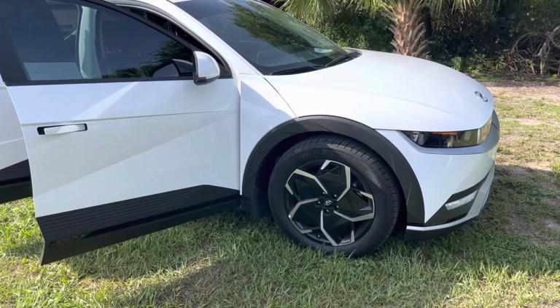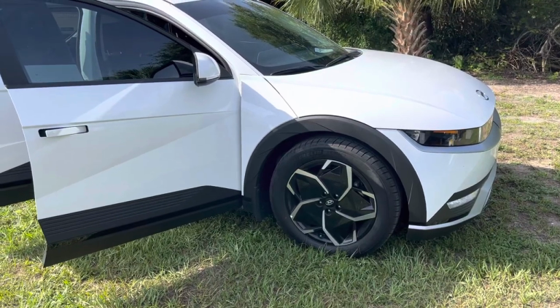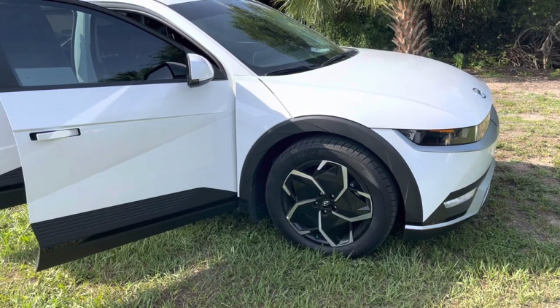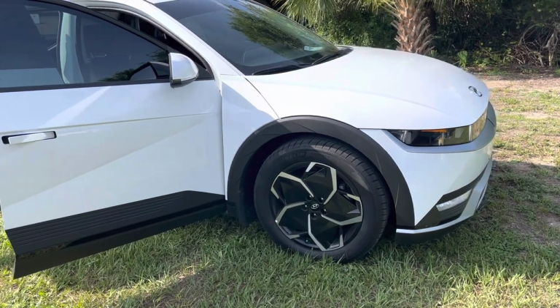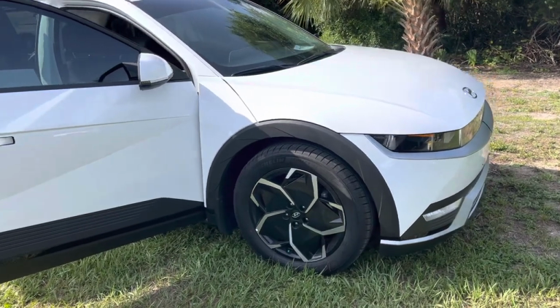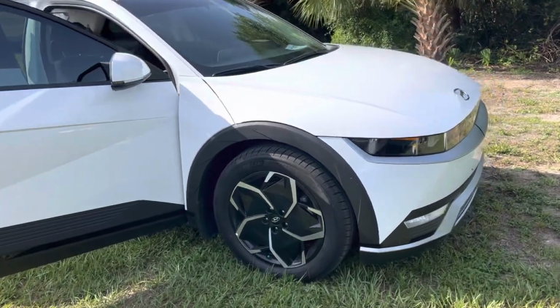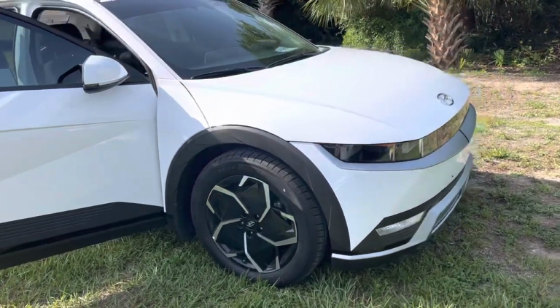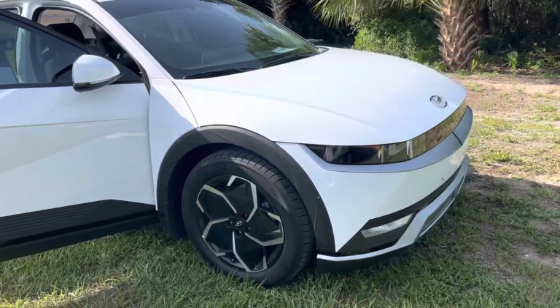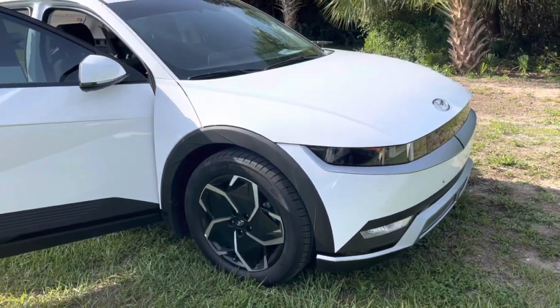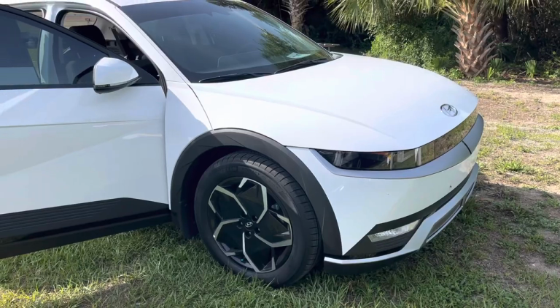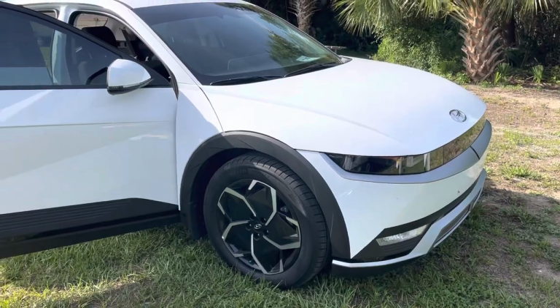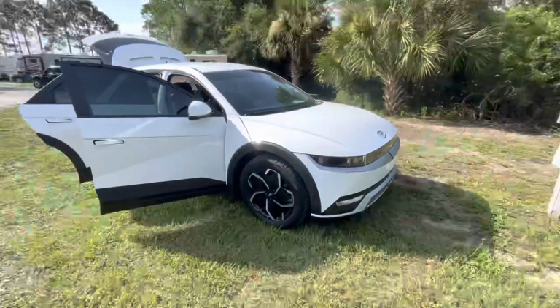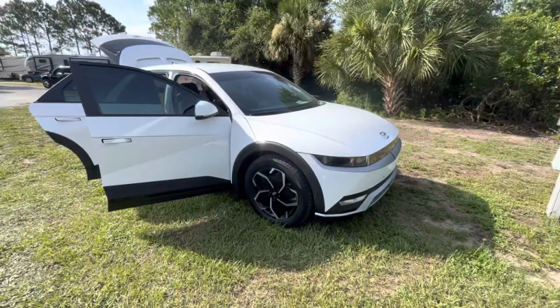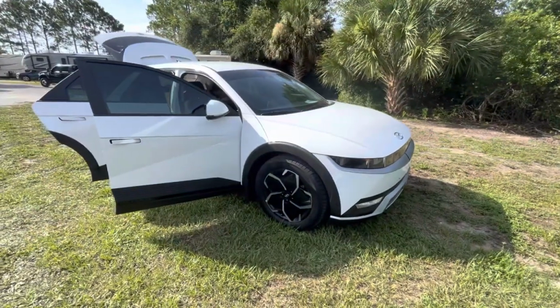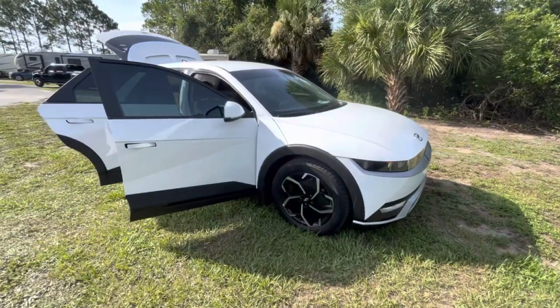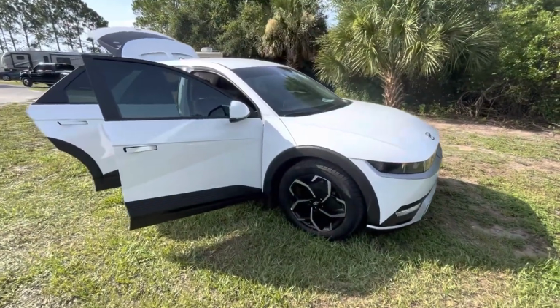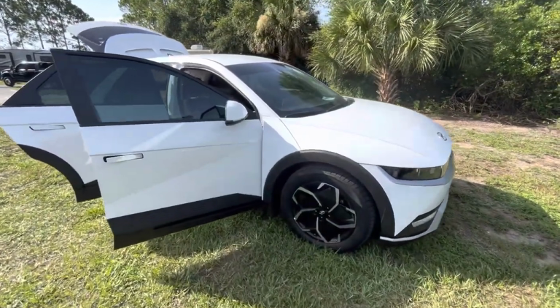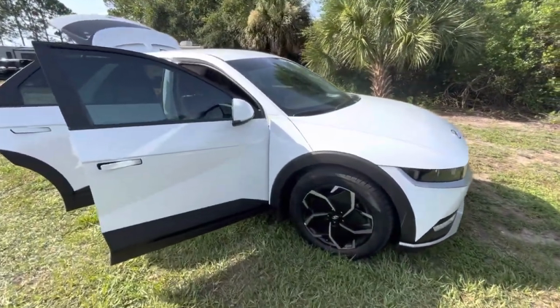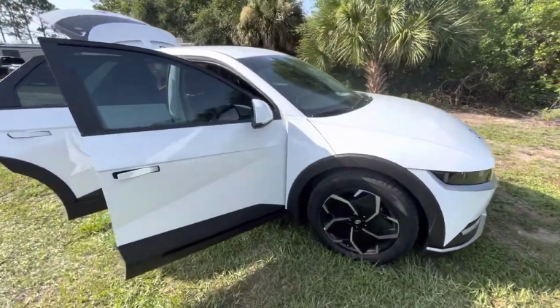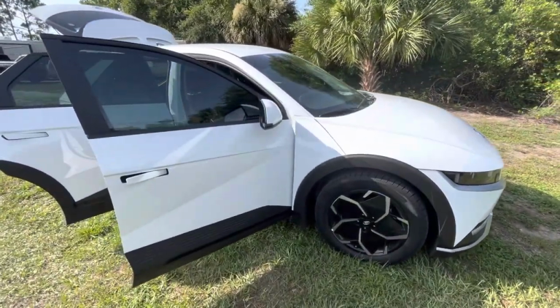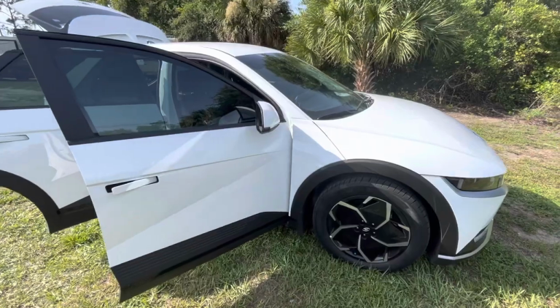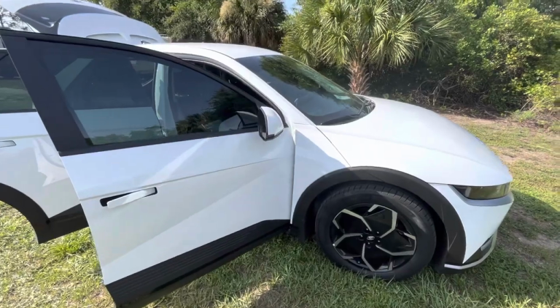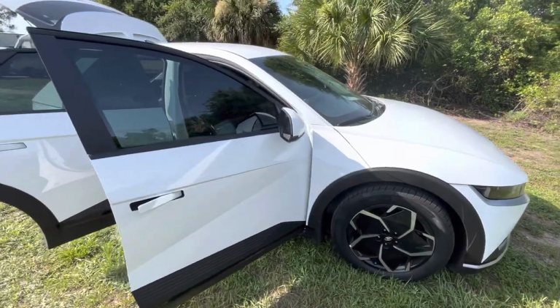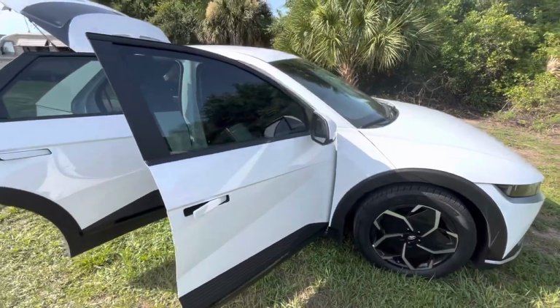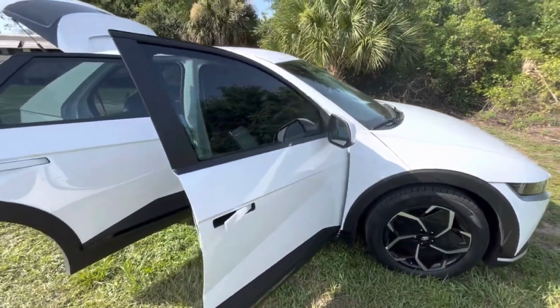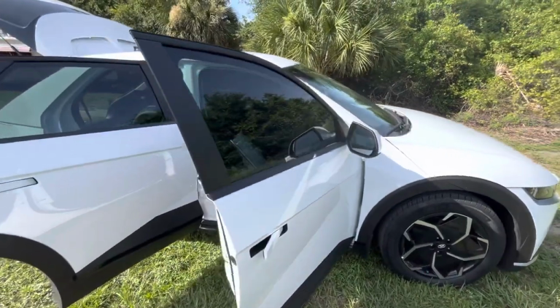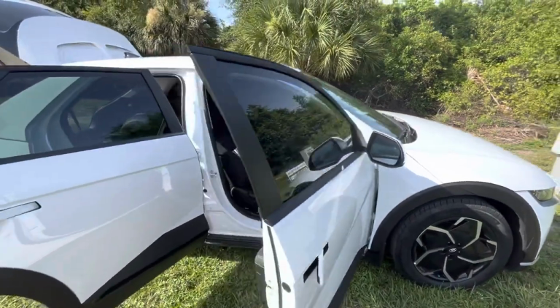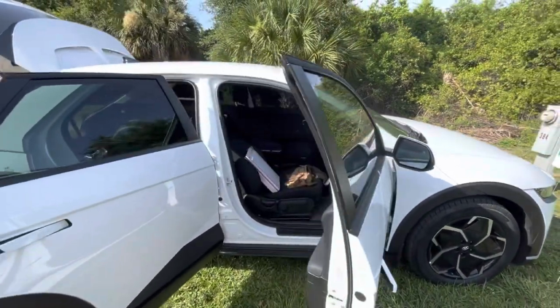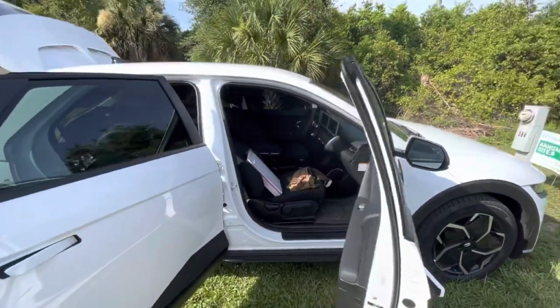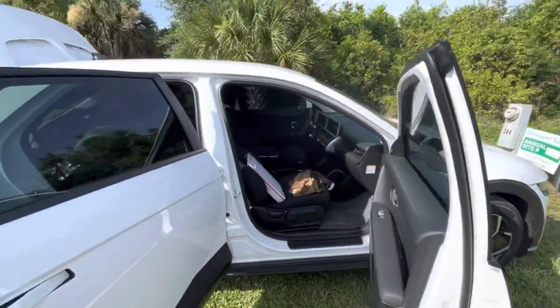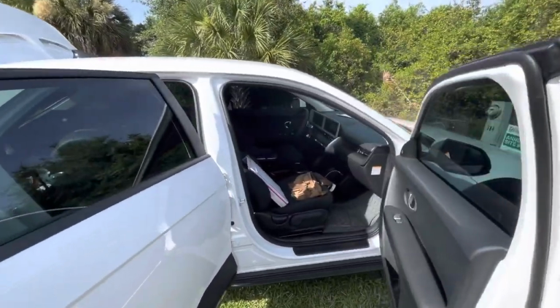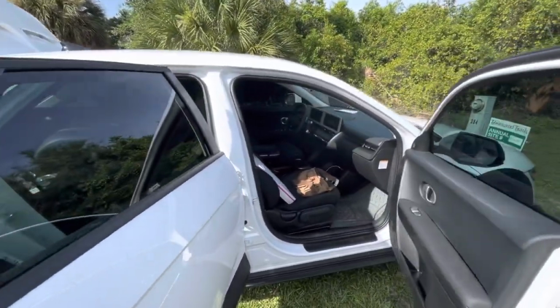All right guys, we're working on the Ionic 5 2022 — beautiful car. Just starting all this. I'm going to start posting more. It's a little dirty inside right now.